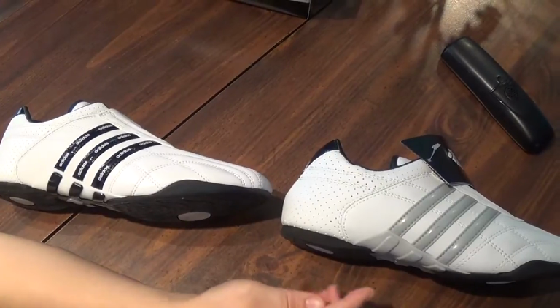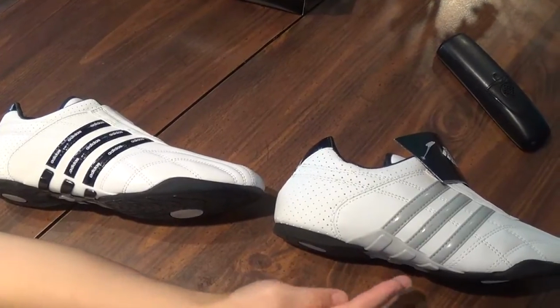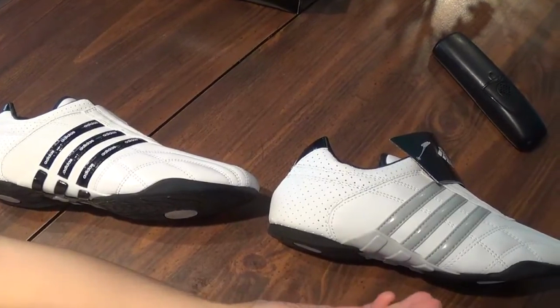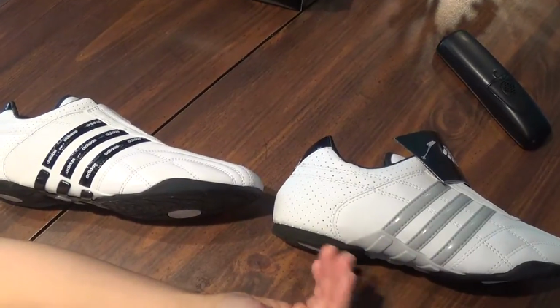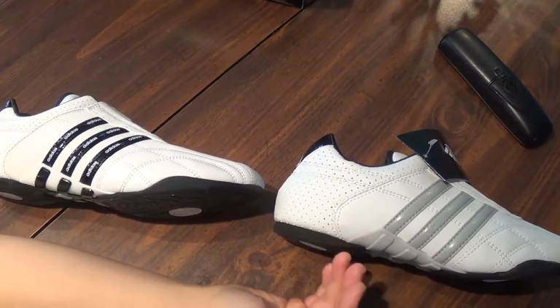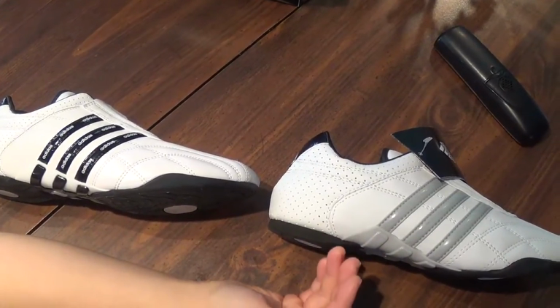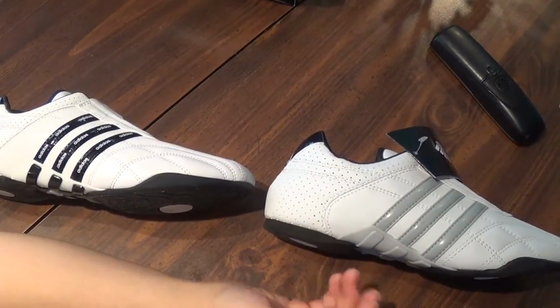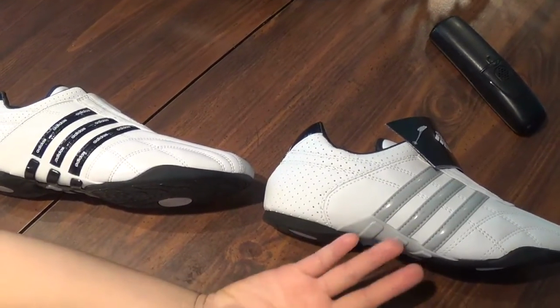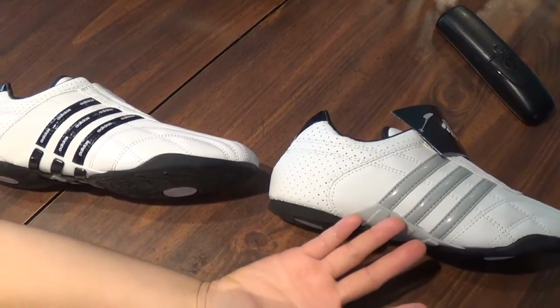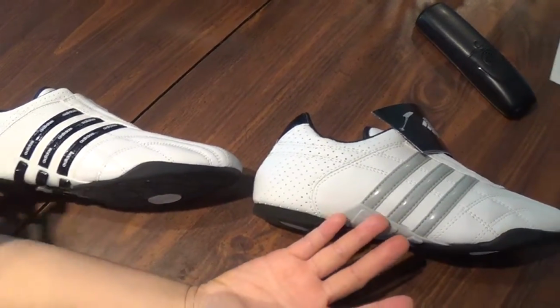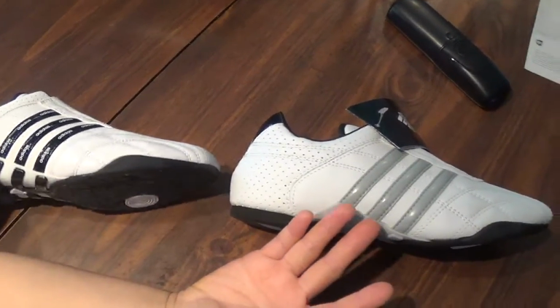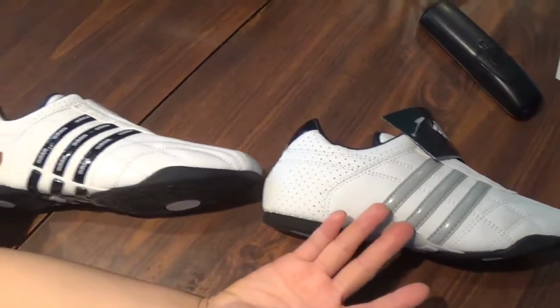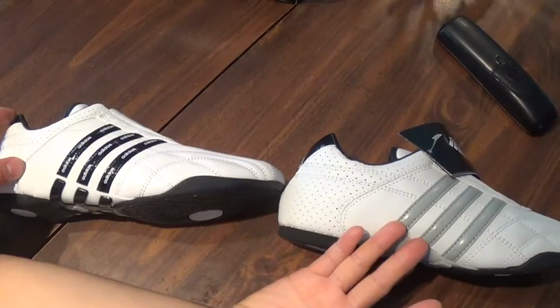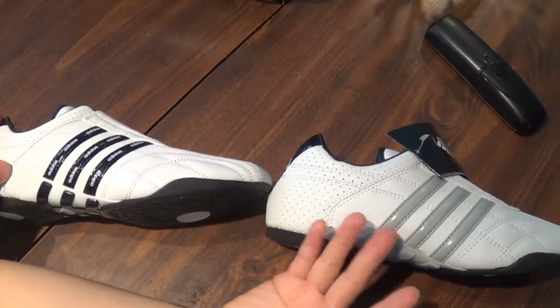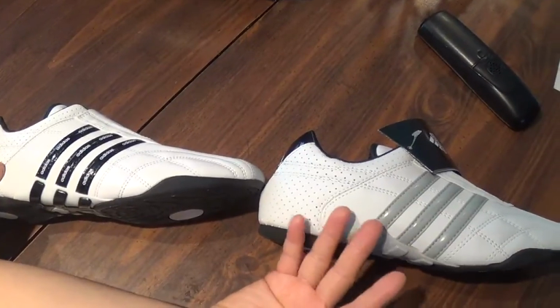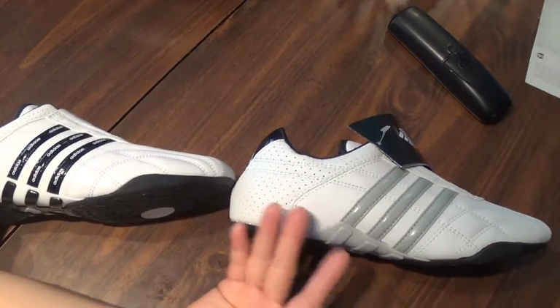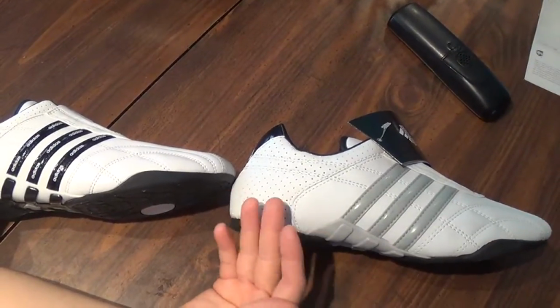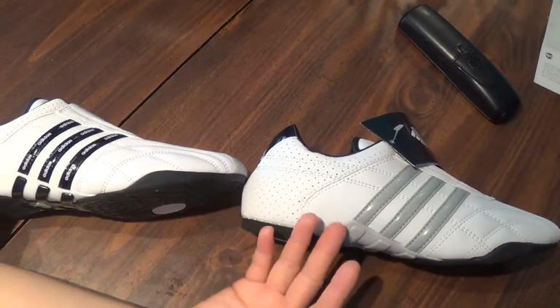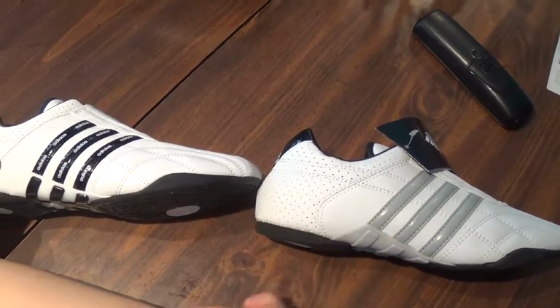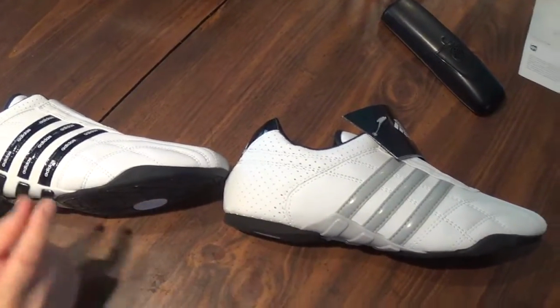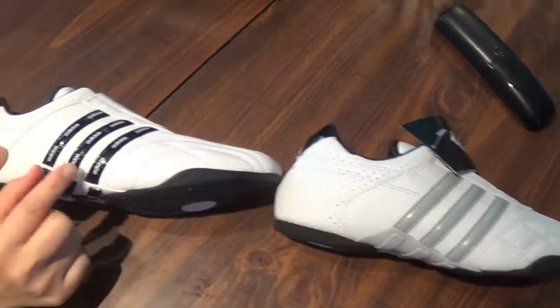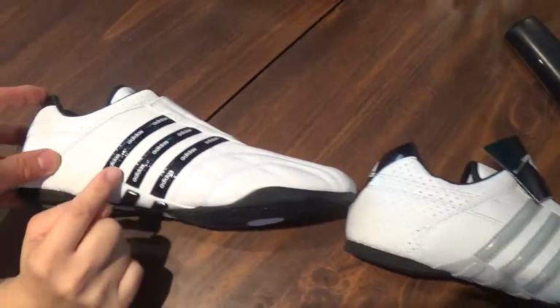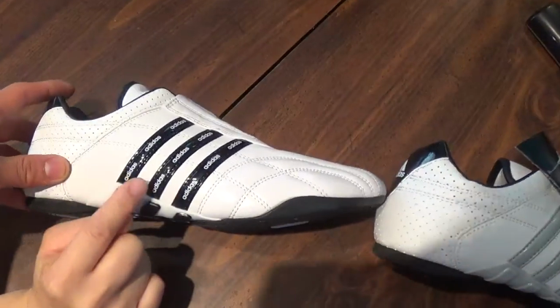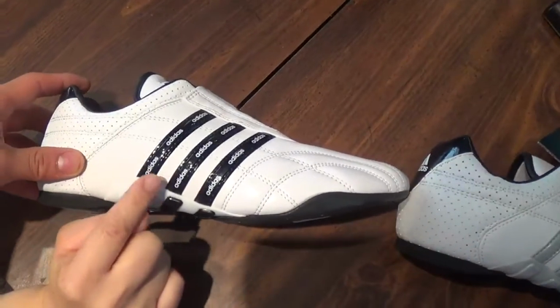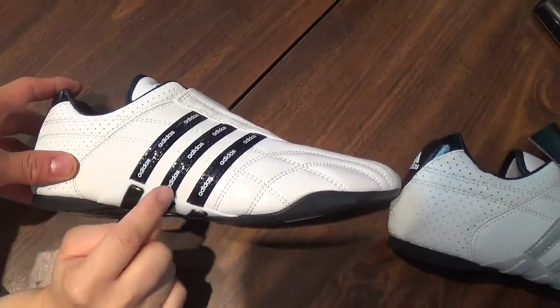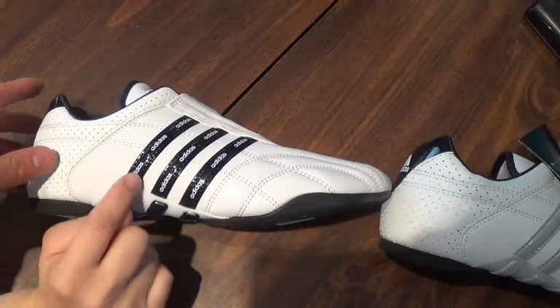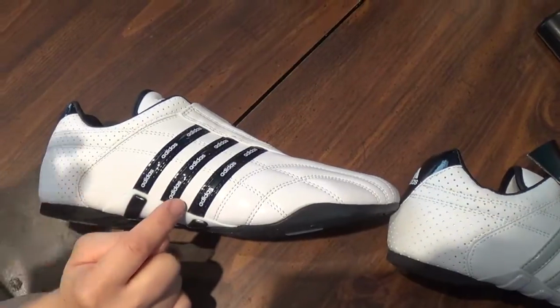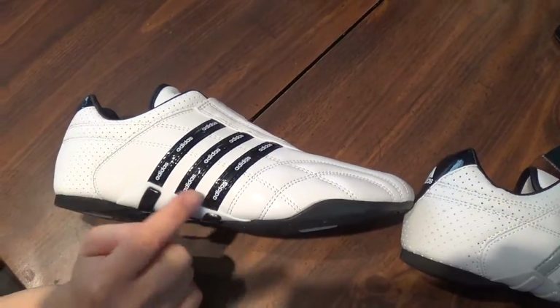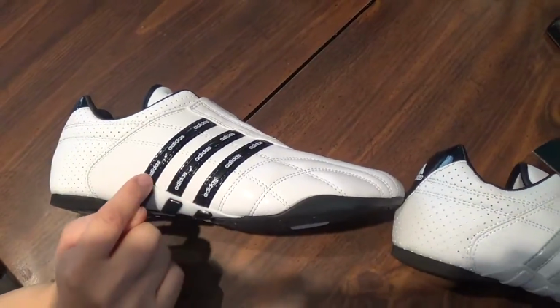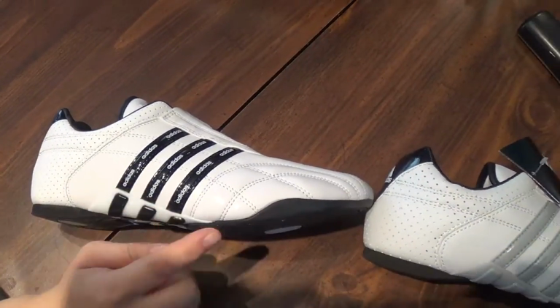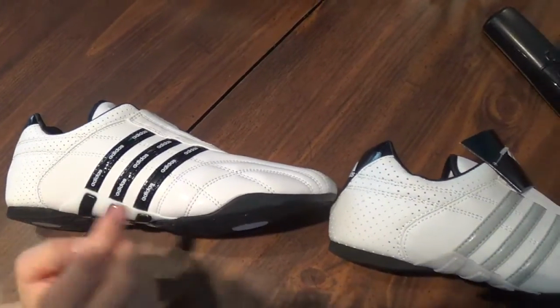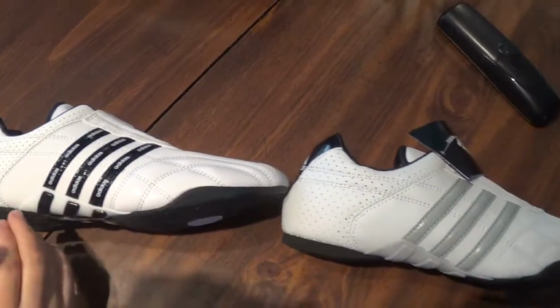I guess if you want more of a plain white look, then this will work for you because it's great — it blends in with the white a little bit better. But the old one with the black stripe stands out more, it's got the Adidas name, it represents the brand better.